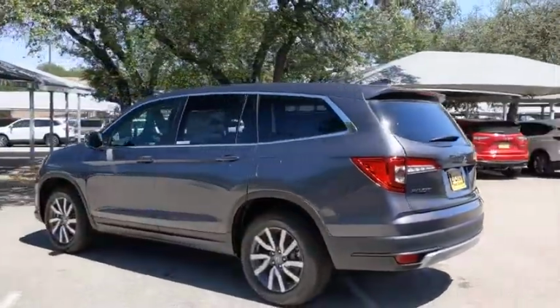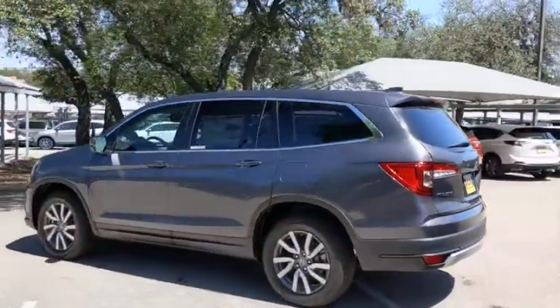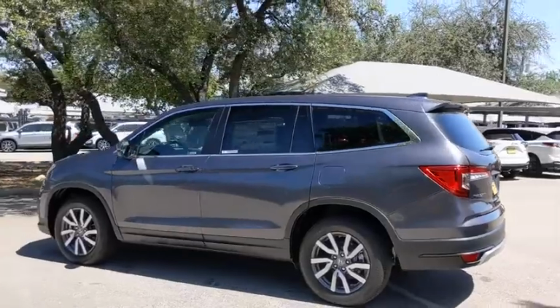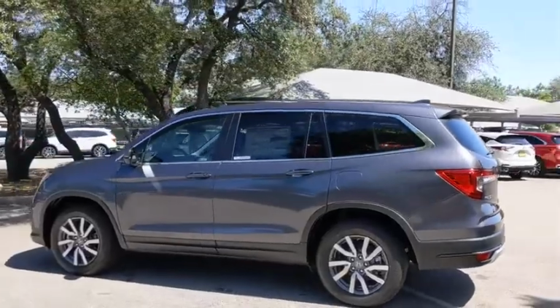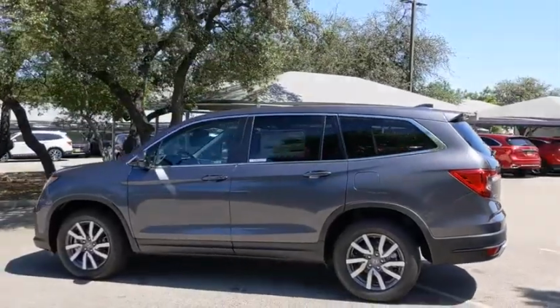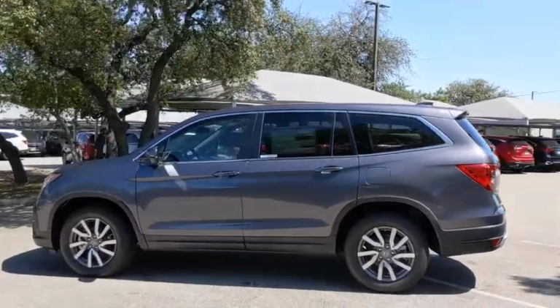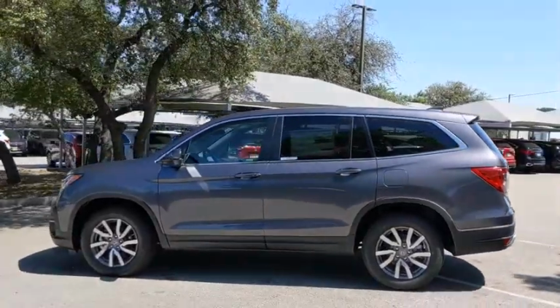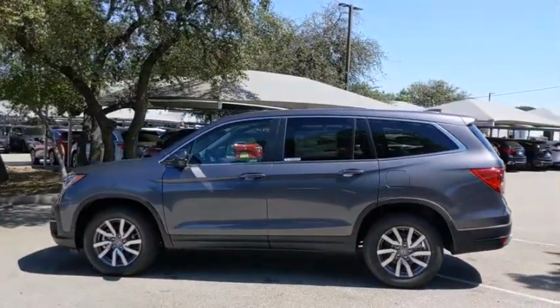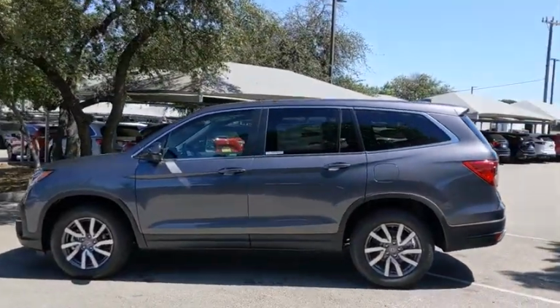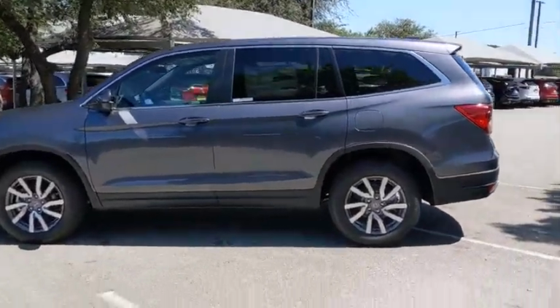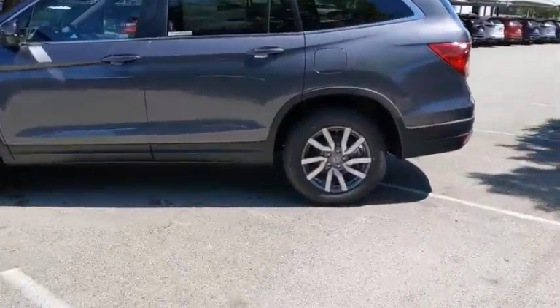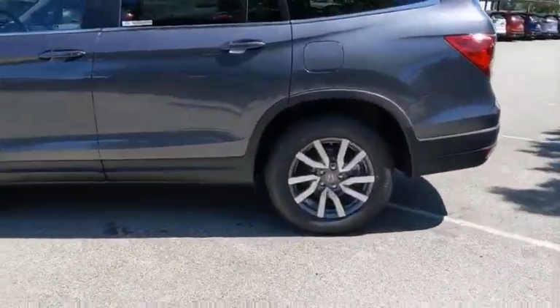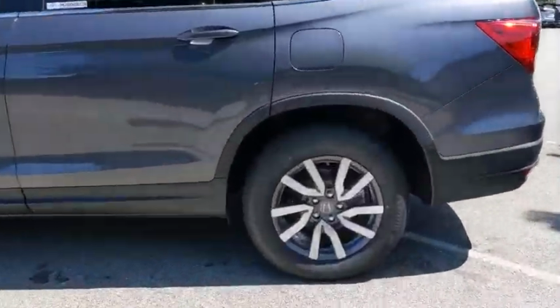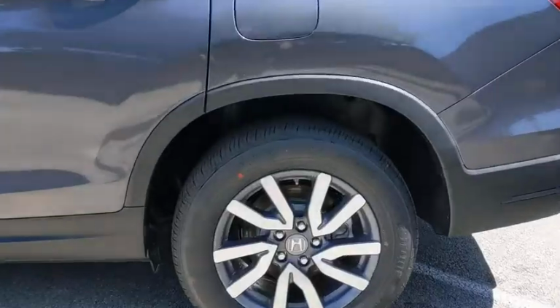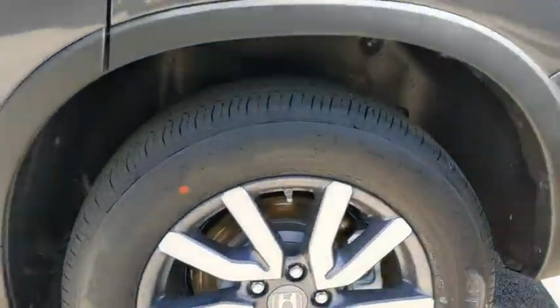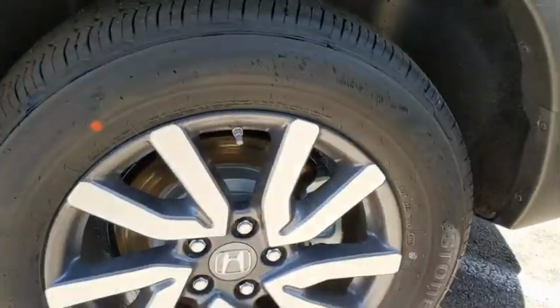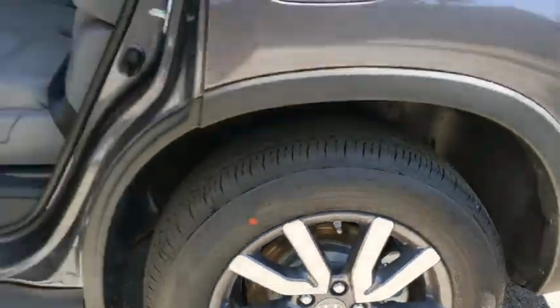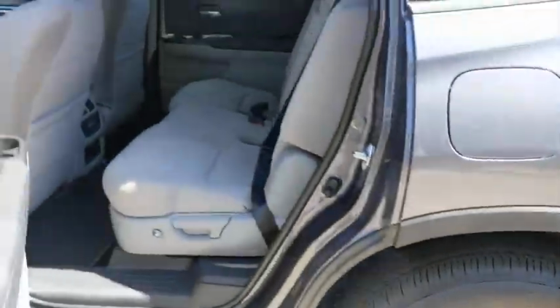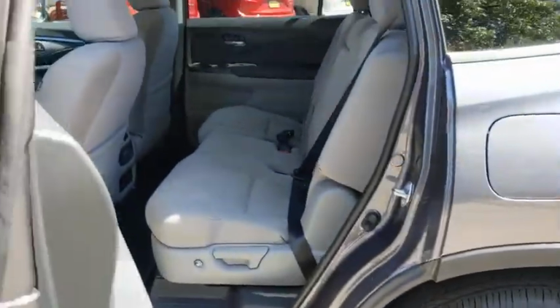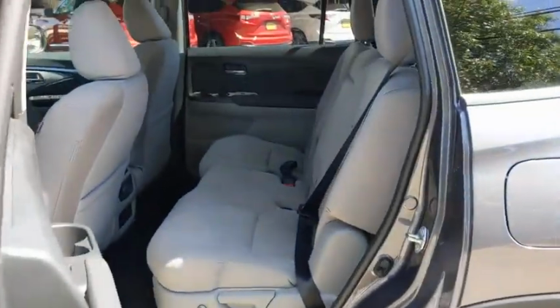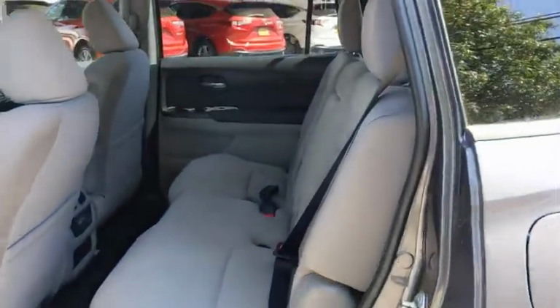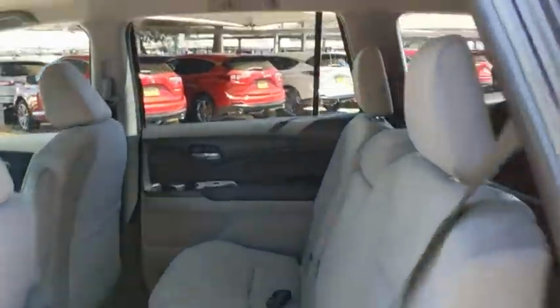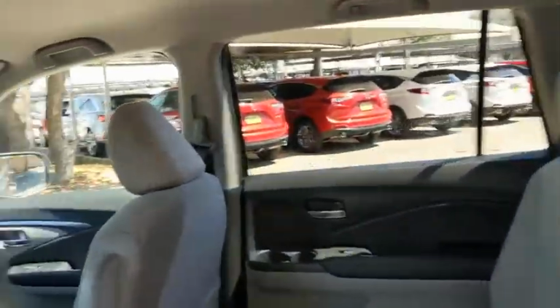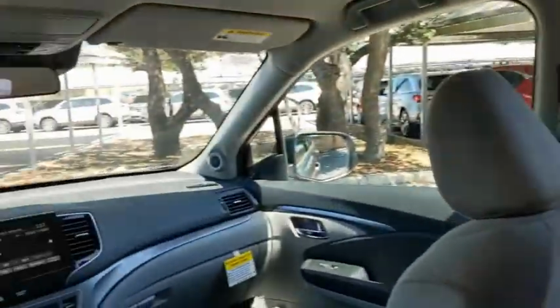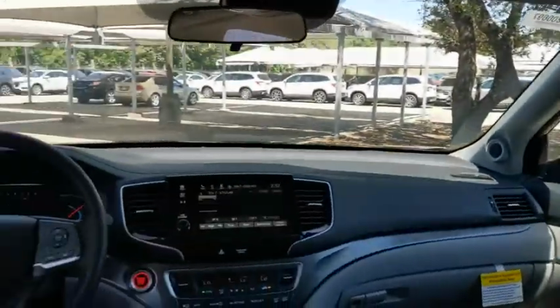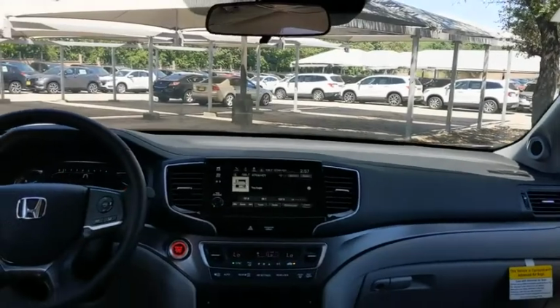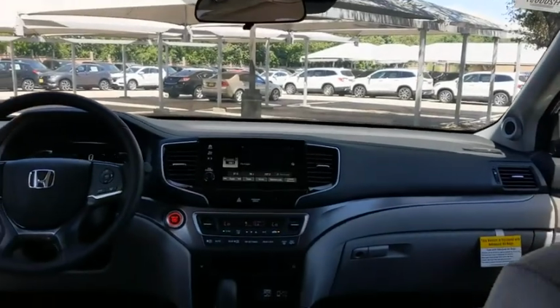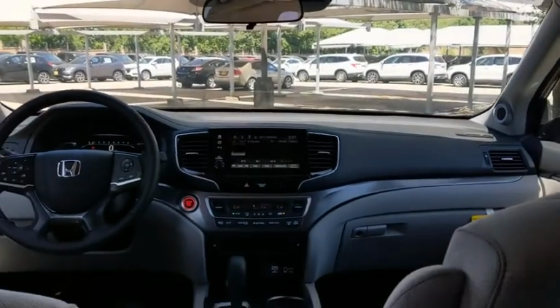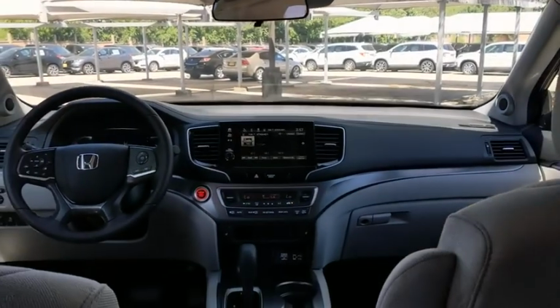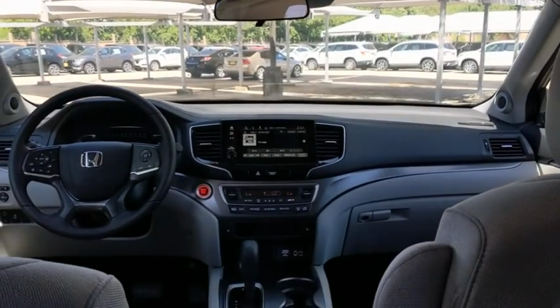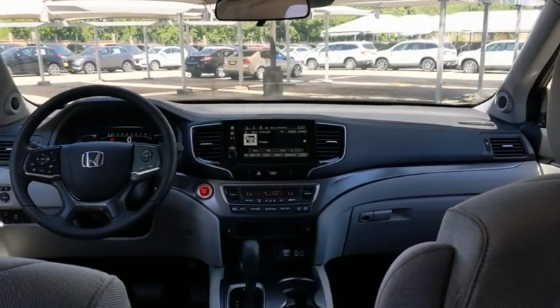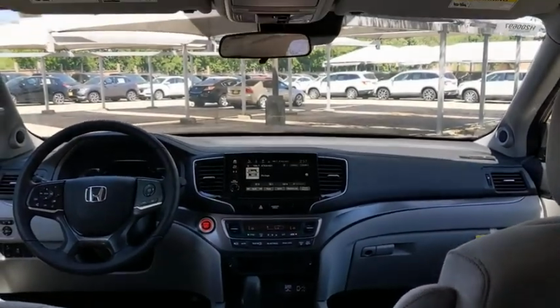Backup camera, keyless entry, steering wheel audio controls, traction control, stability control, remote engine start, lane departure warning, anti-lock braking system, Bluetooth, power steering, adjustable steering wheel, automatic transmission.